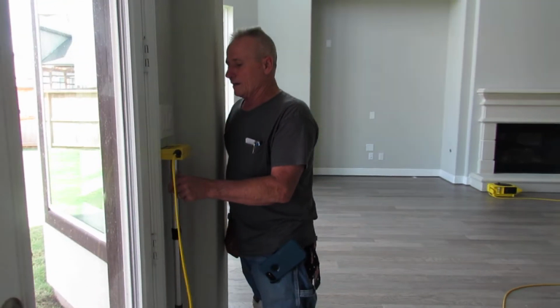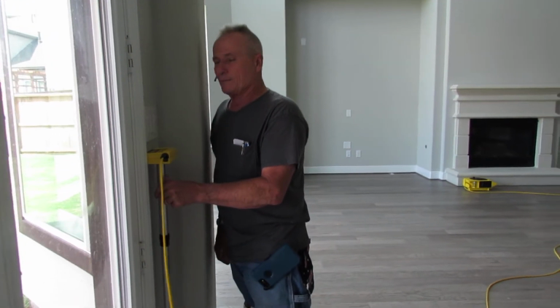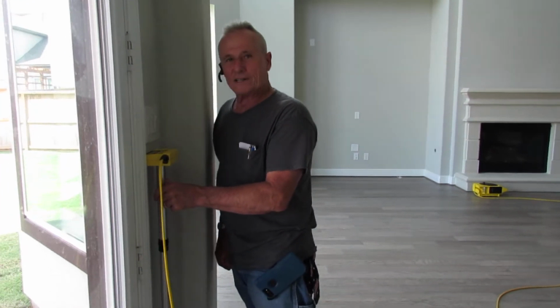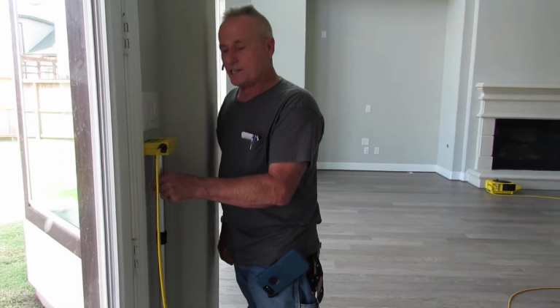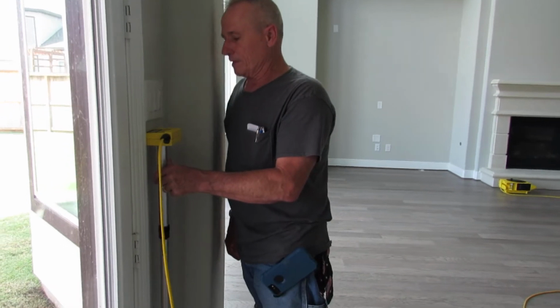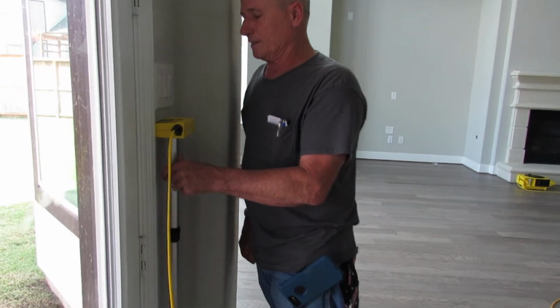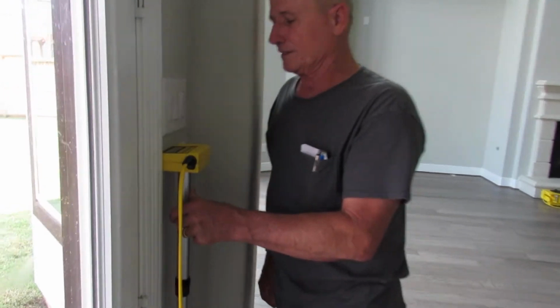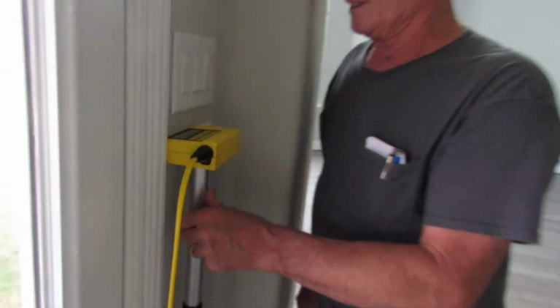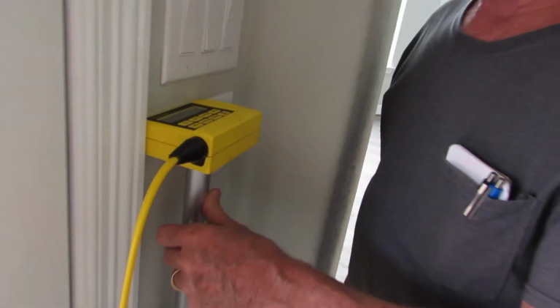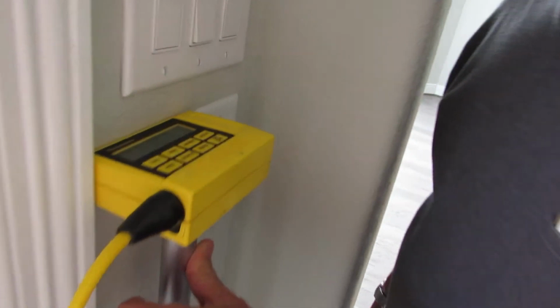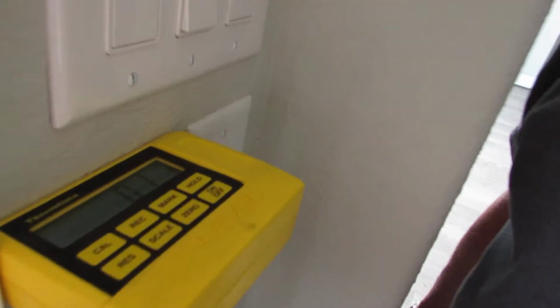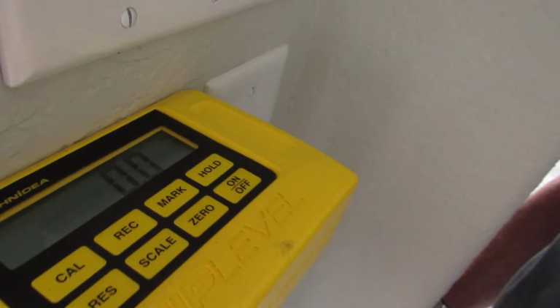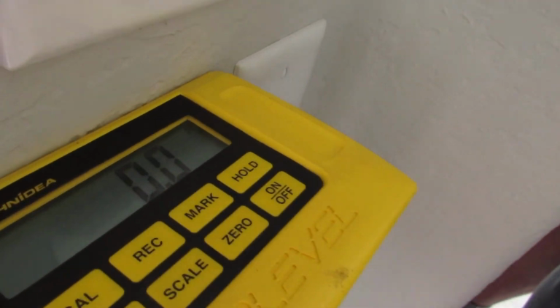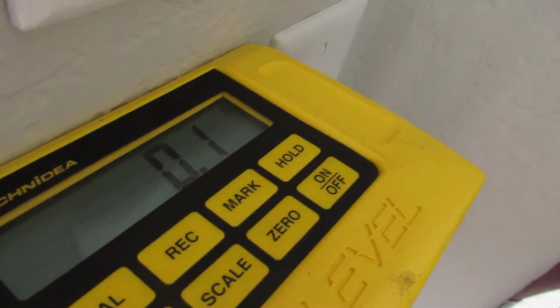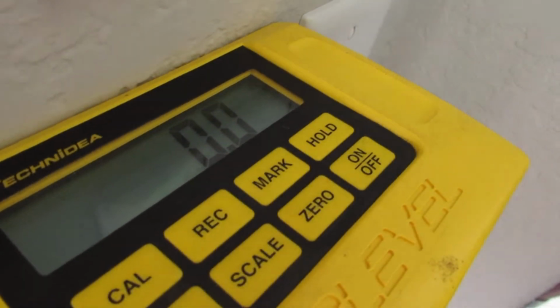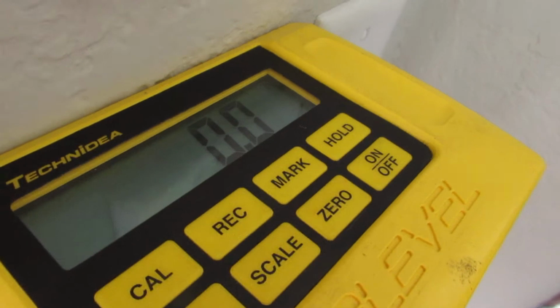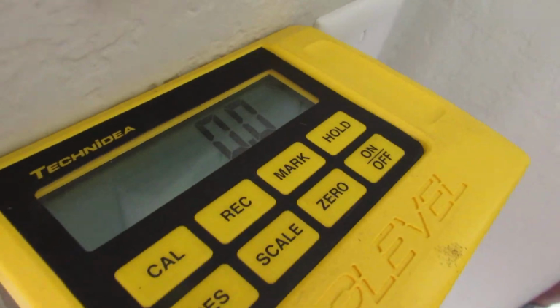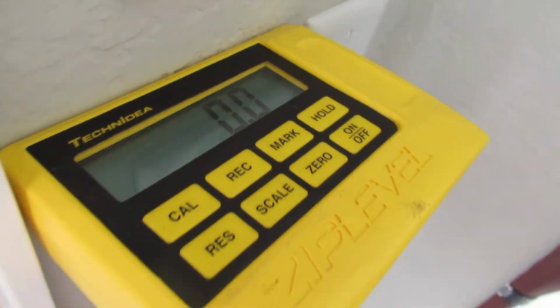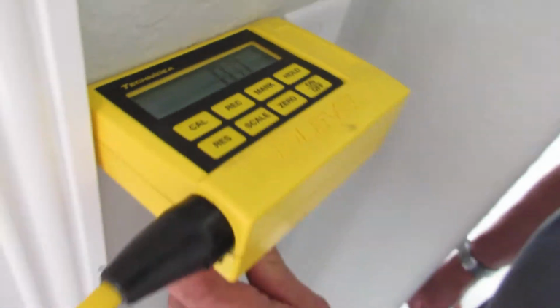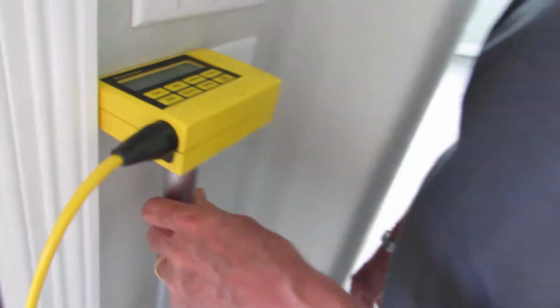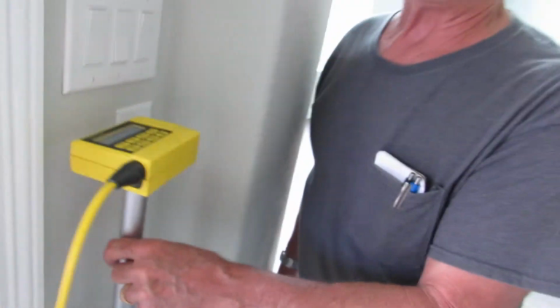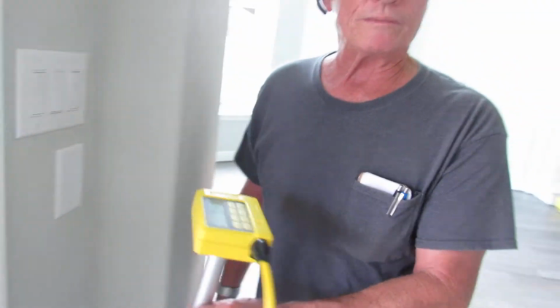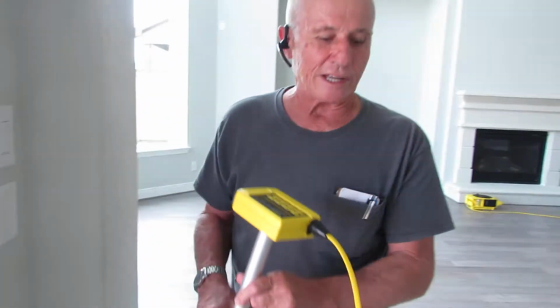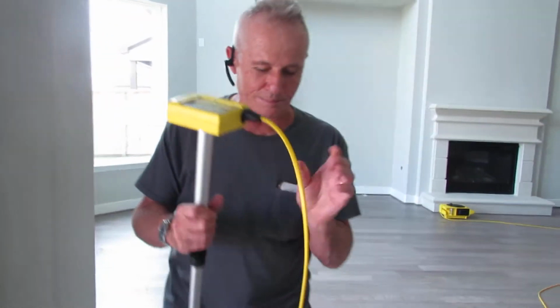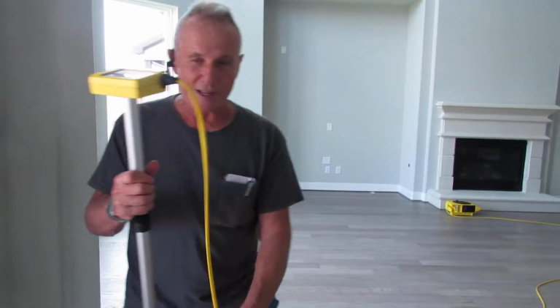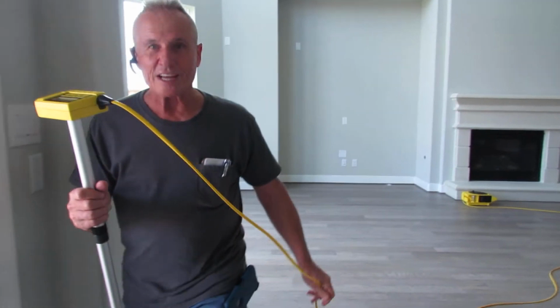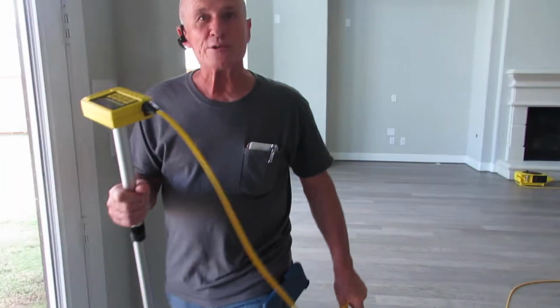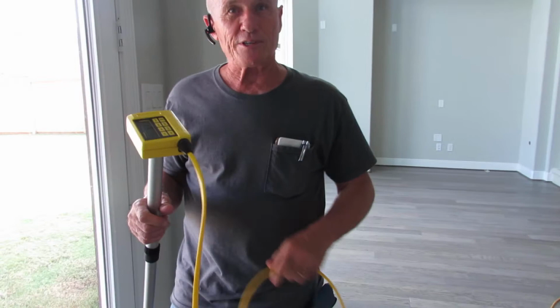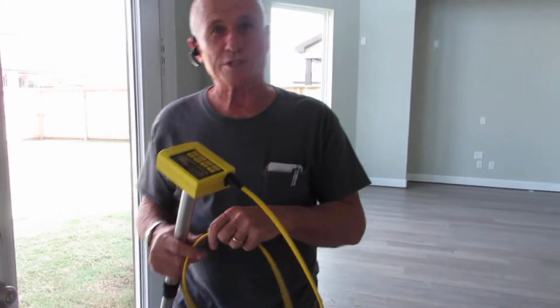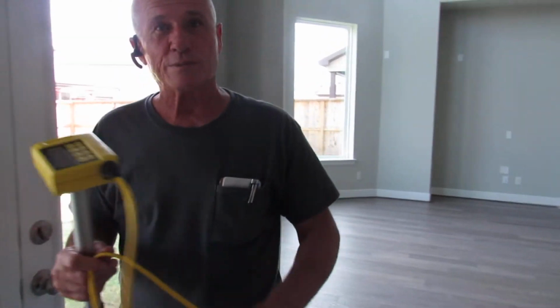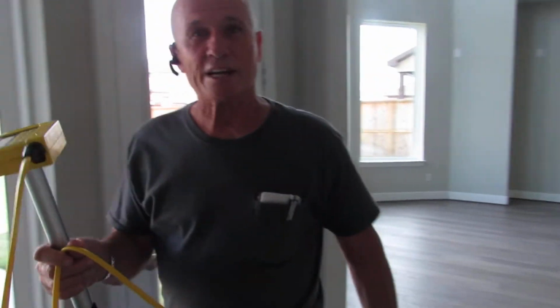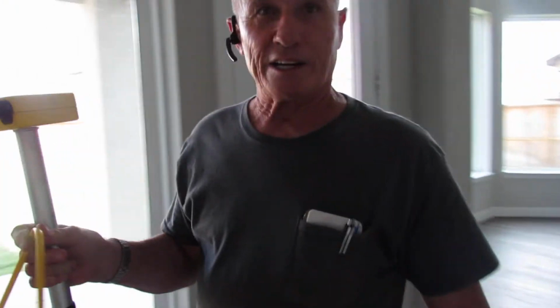And my eyes have deceived me. It is zero — that means it's equal to the baseline. That's why you have to use instruments and not your eyes.